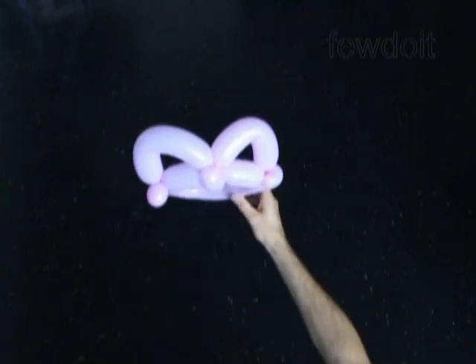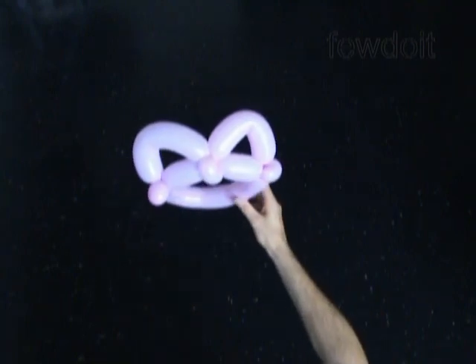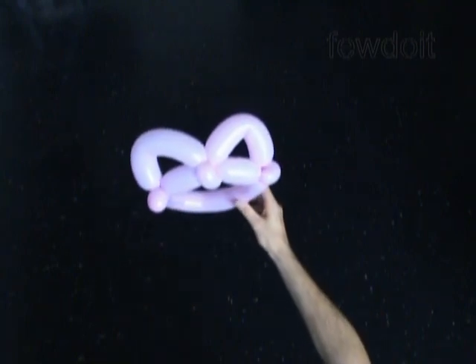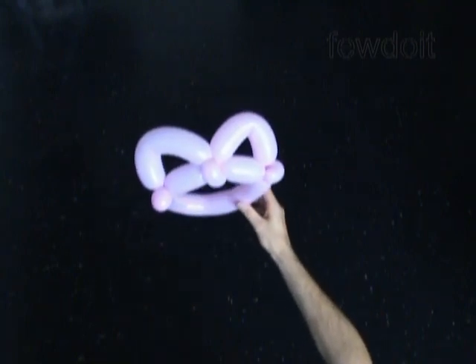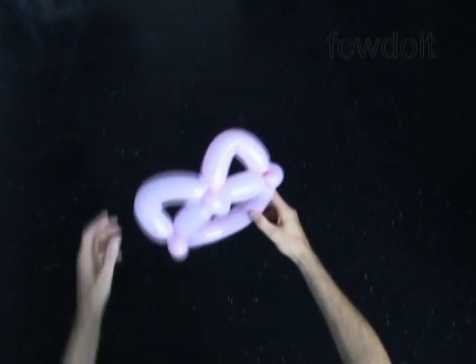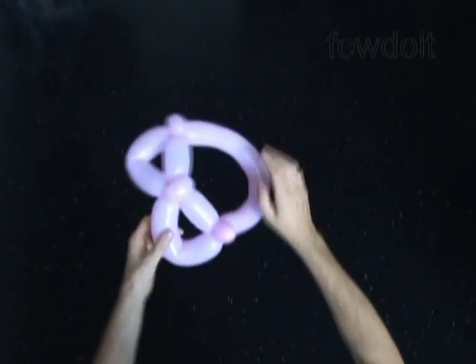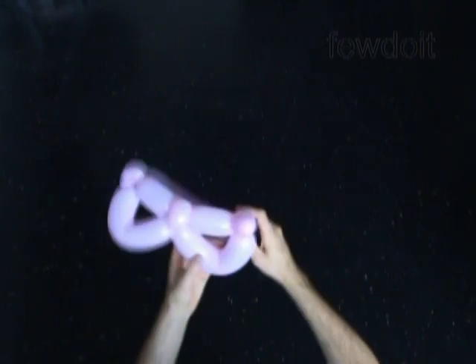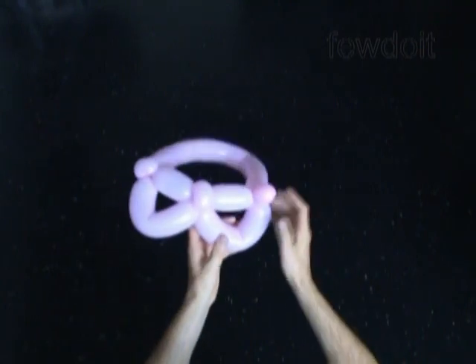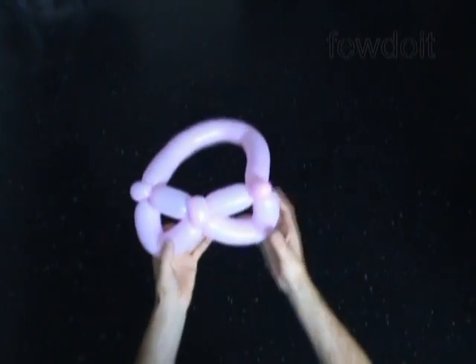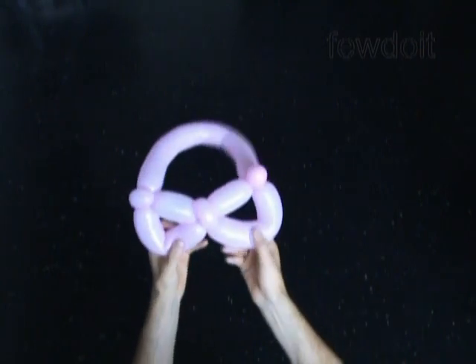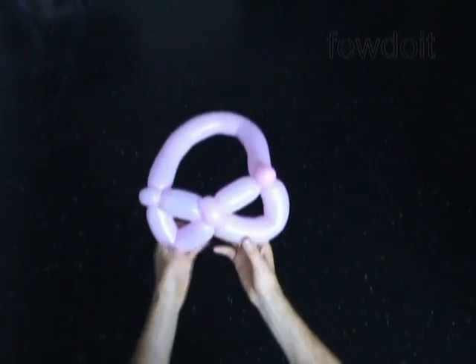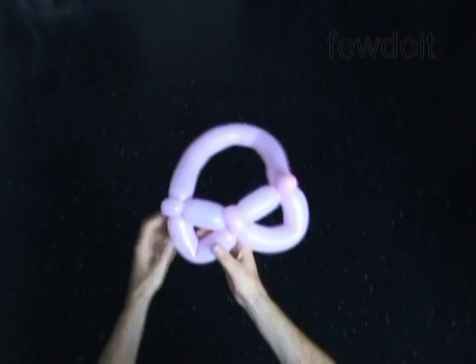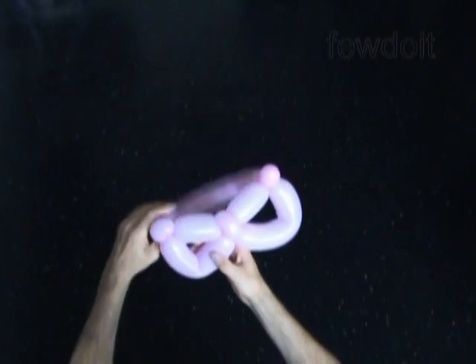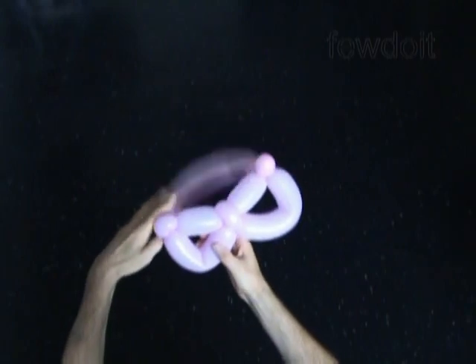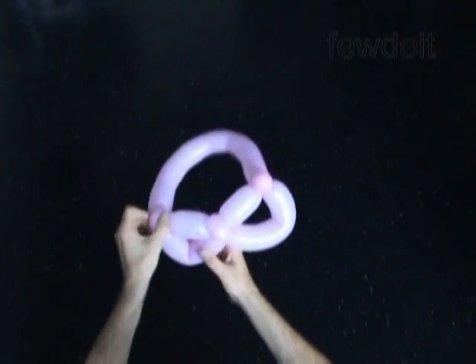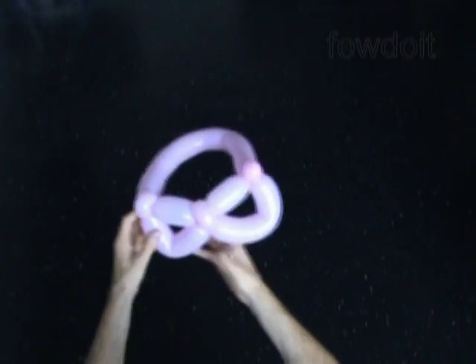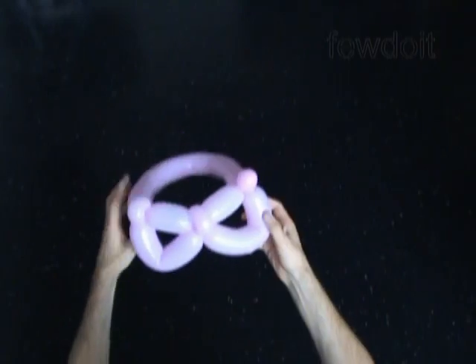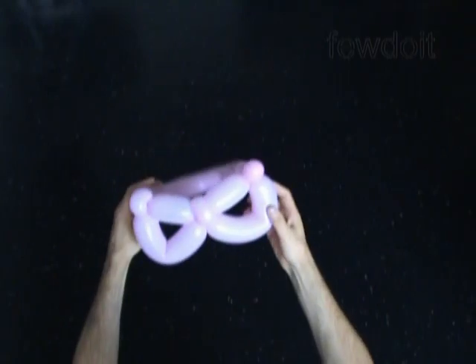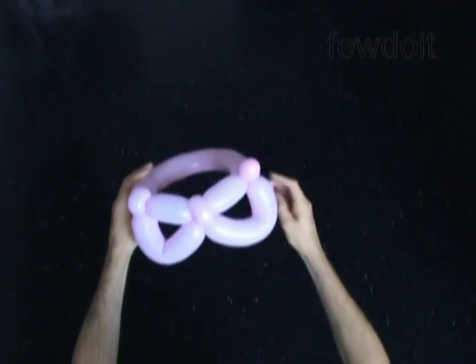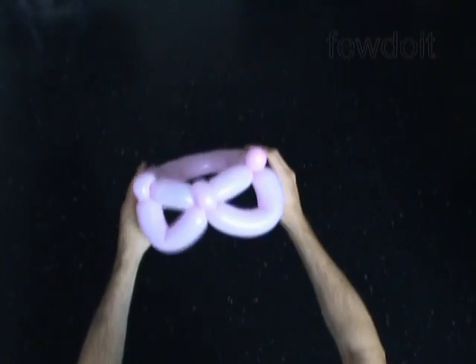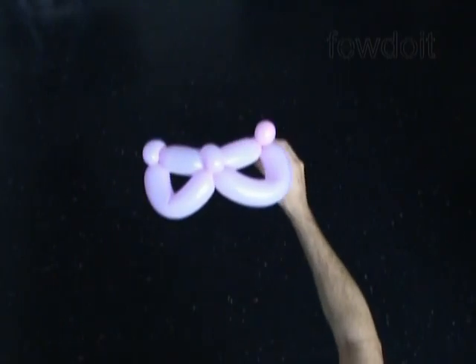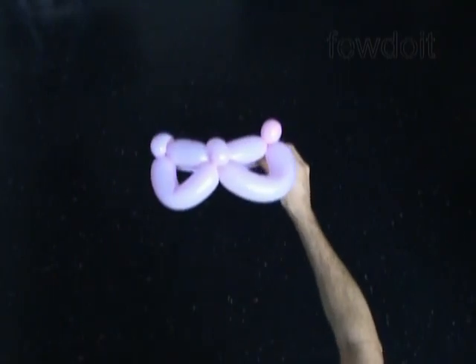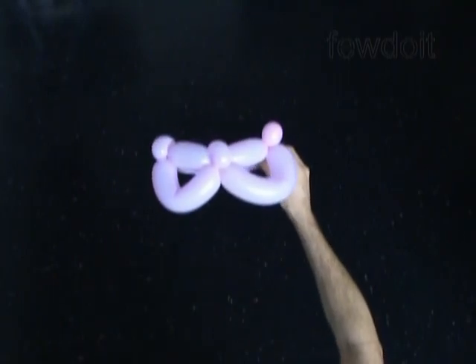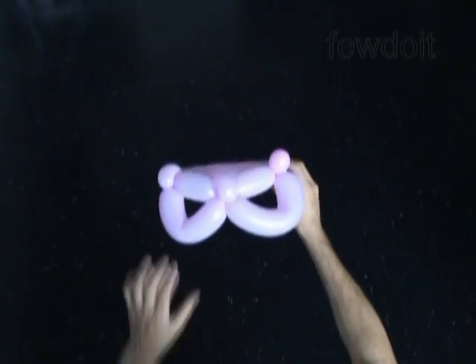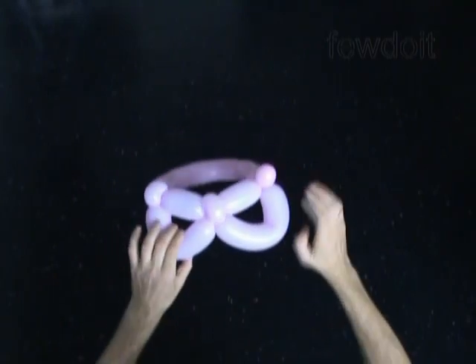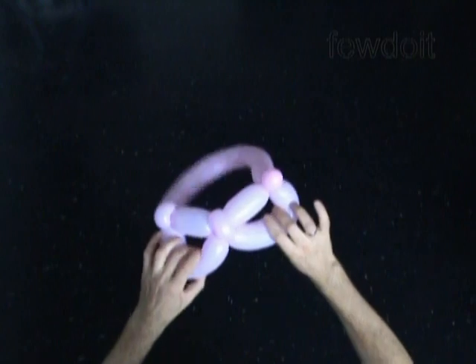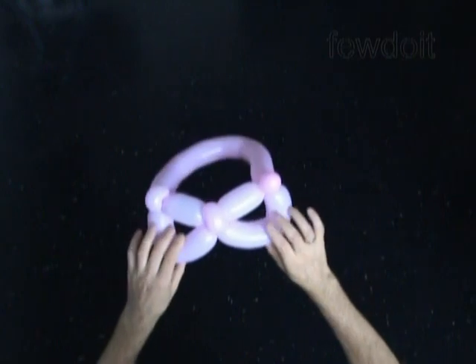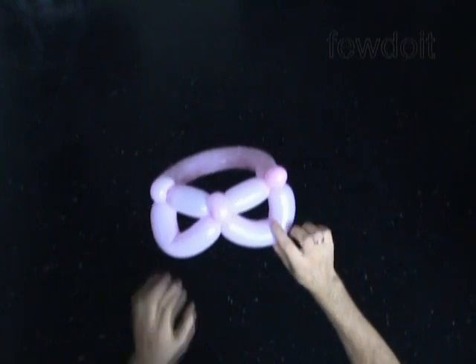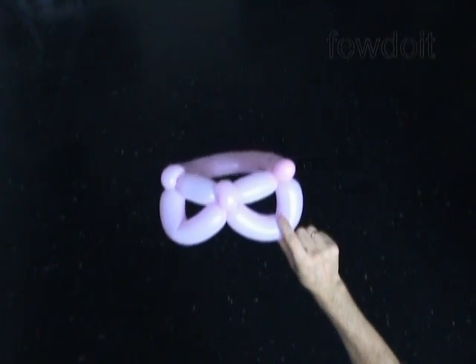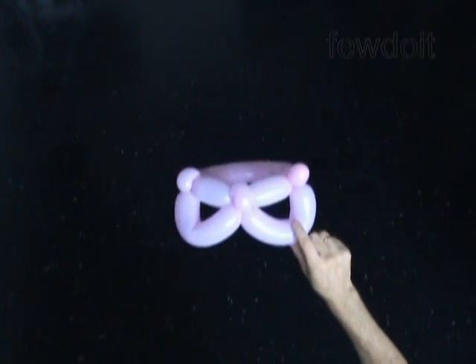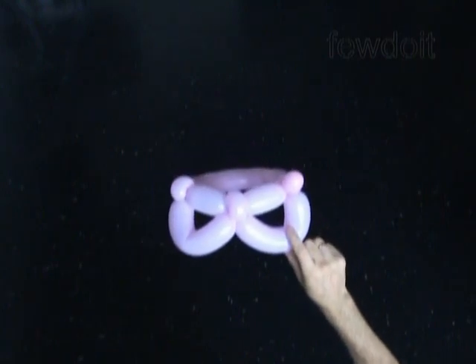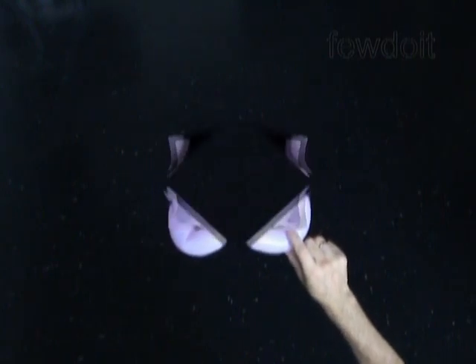That's it, congratulations, we have made the cat hat! Now we can flip it over to make sunglasses. I would not recommend anyone to wear these sunglasses — remember, balloons pop.